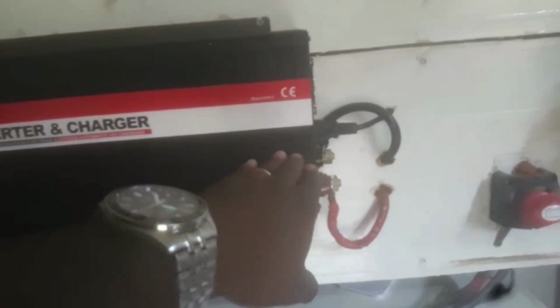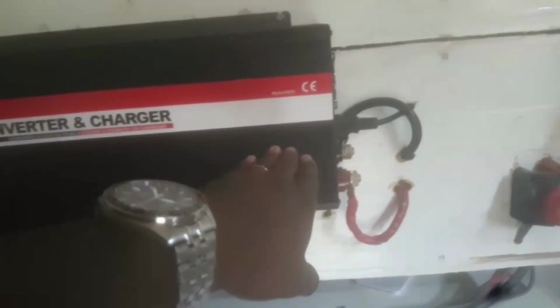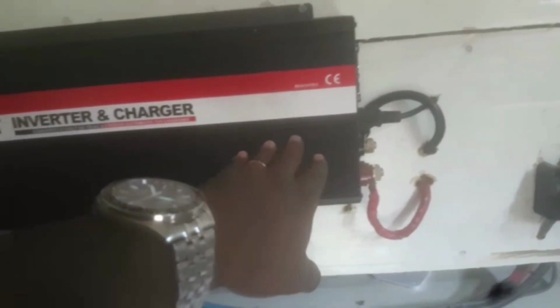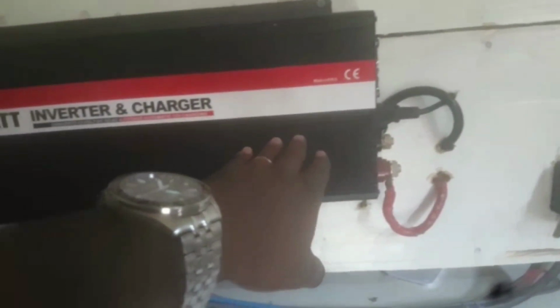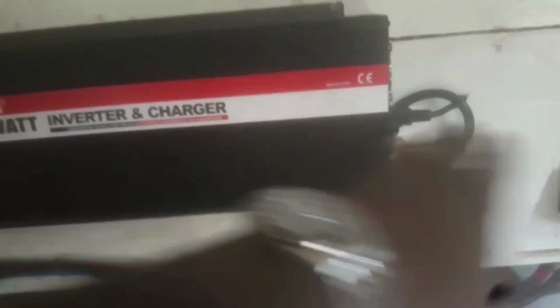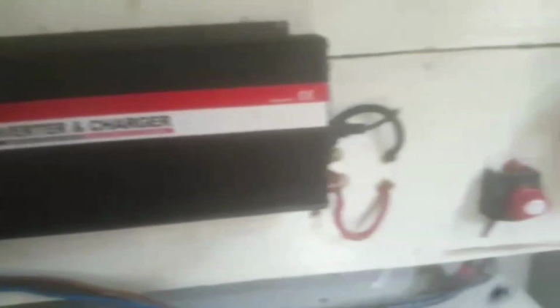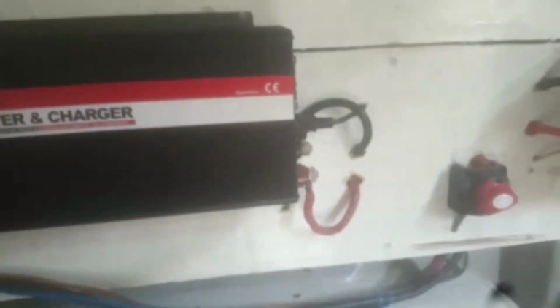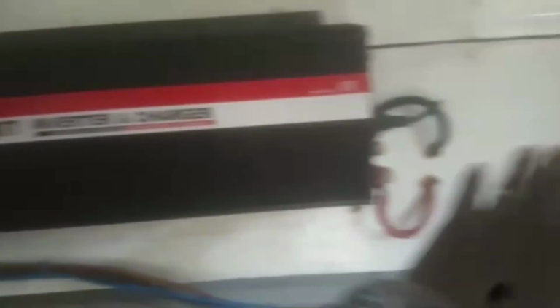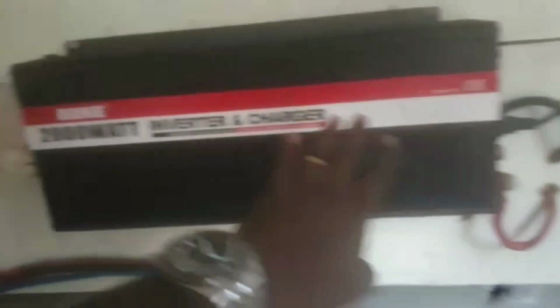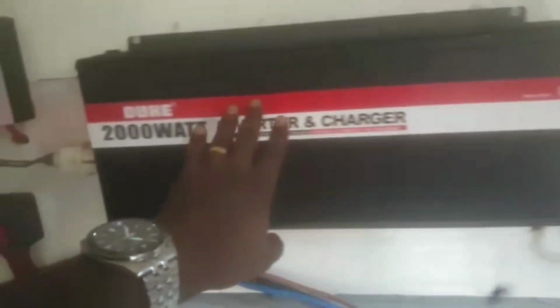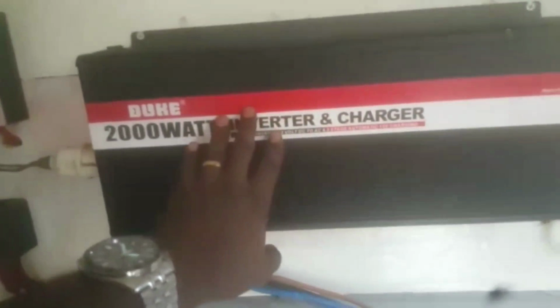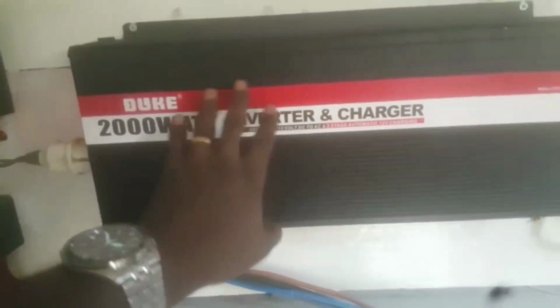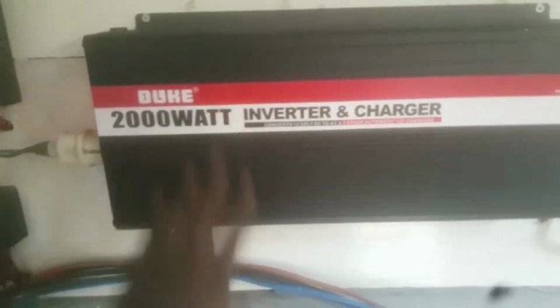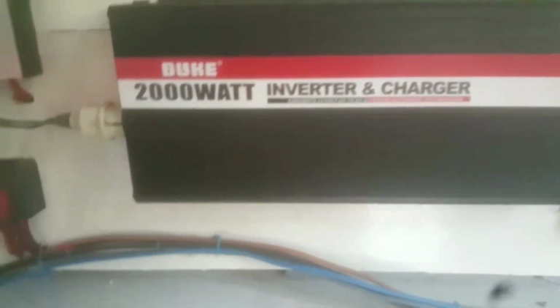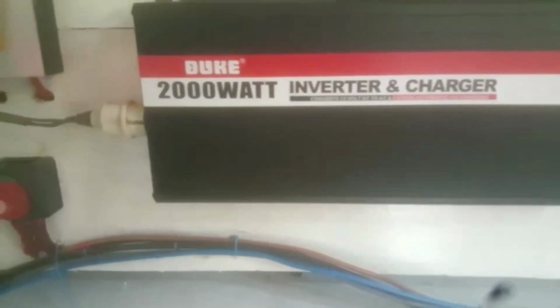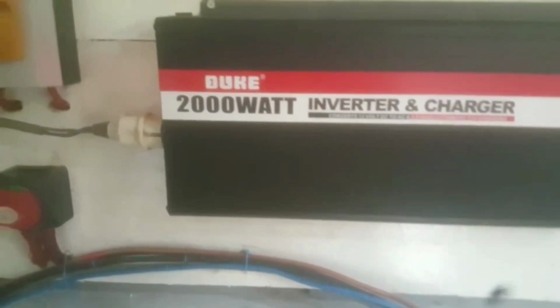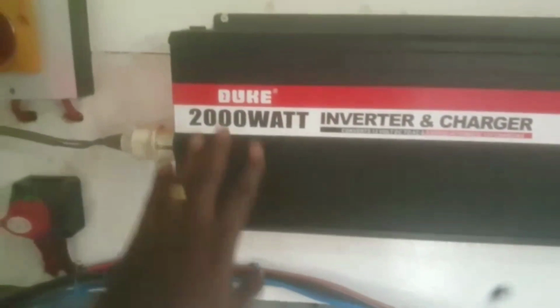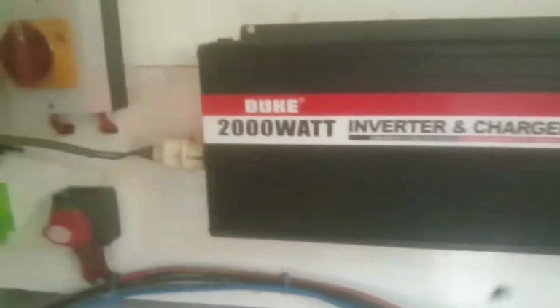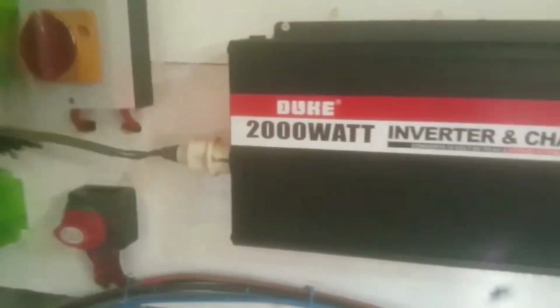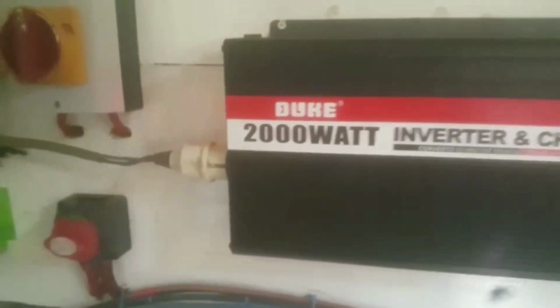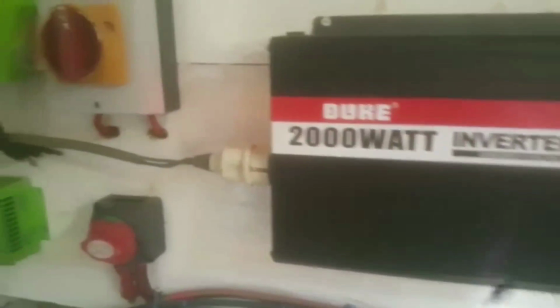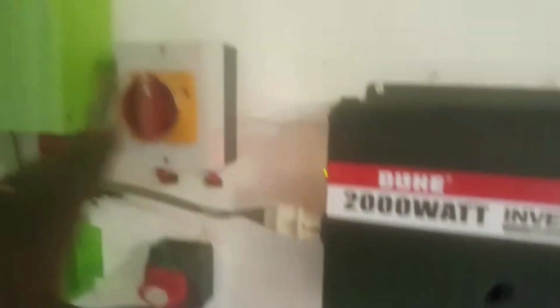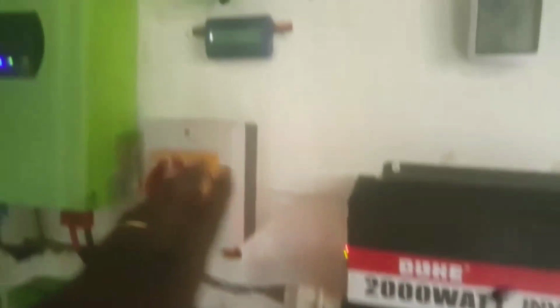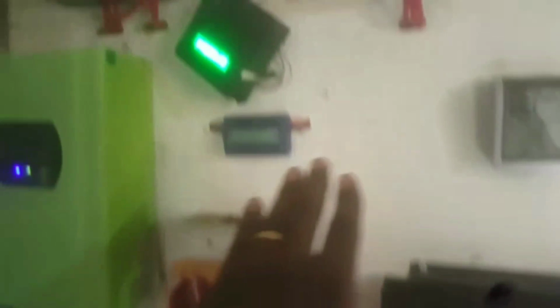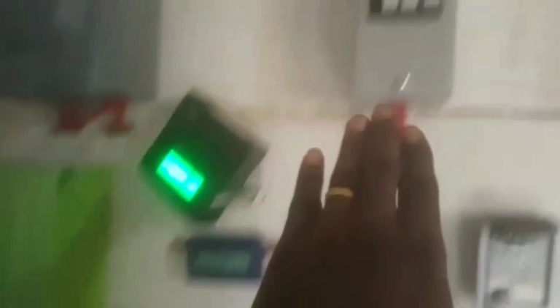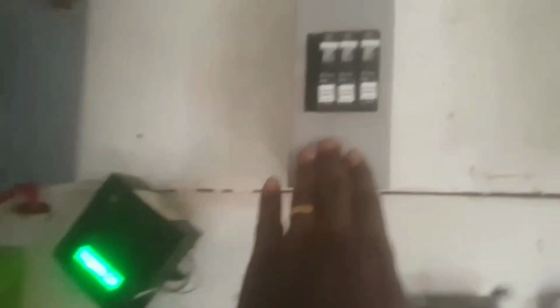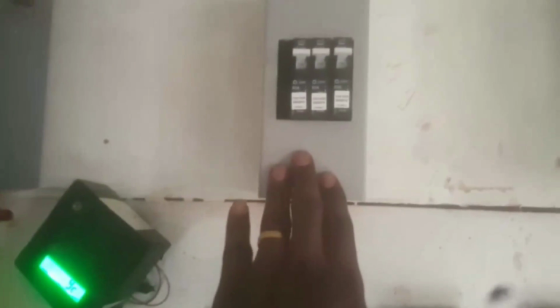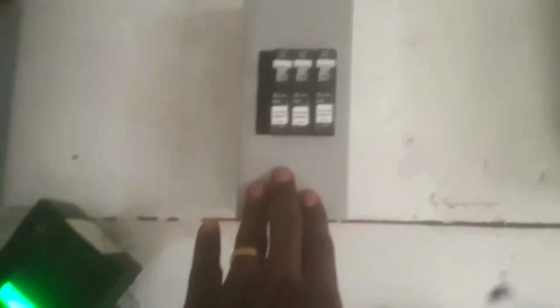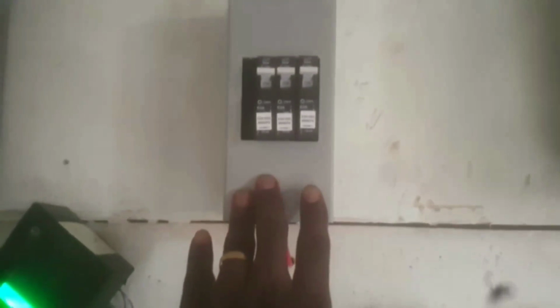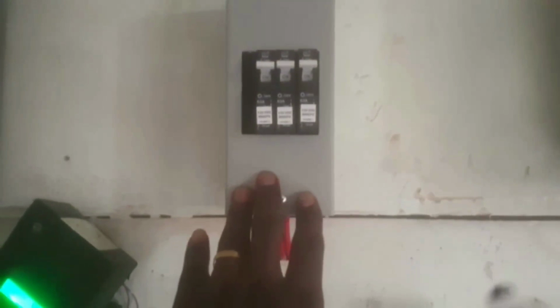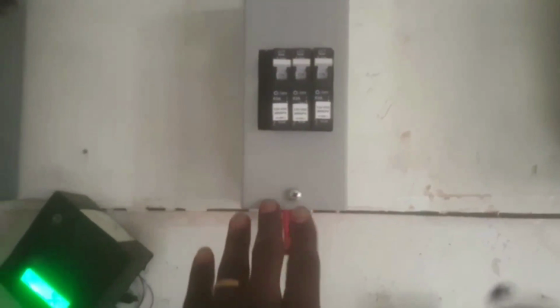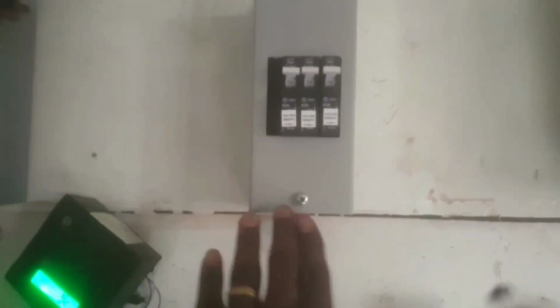This is a big inverter — 7.5KW — feeding into this small one, so this one is like a grid. And at the same time it is charging the batteries also.